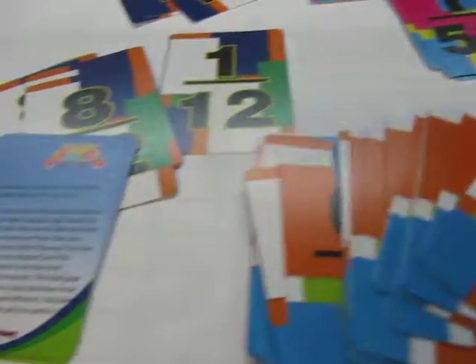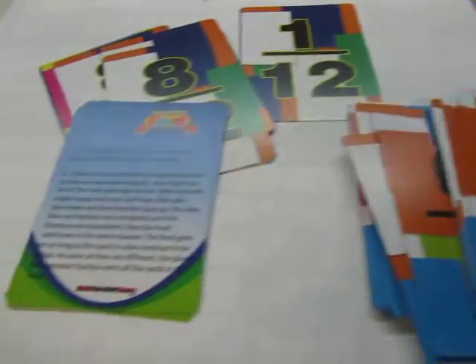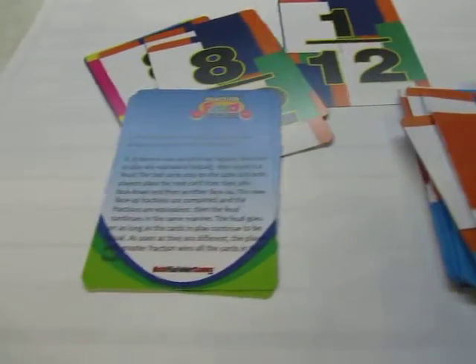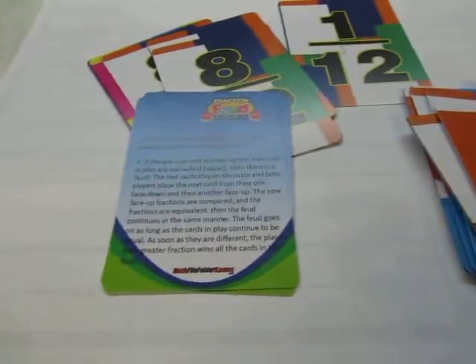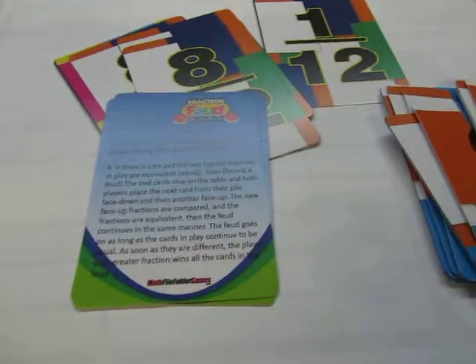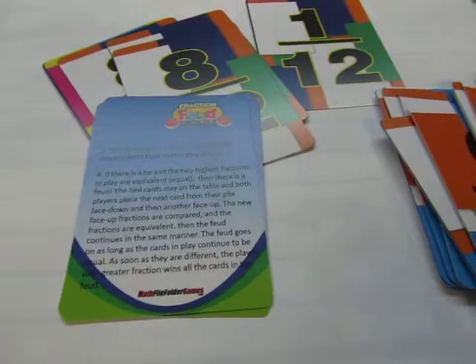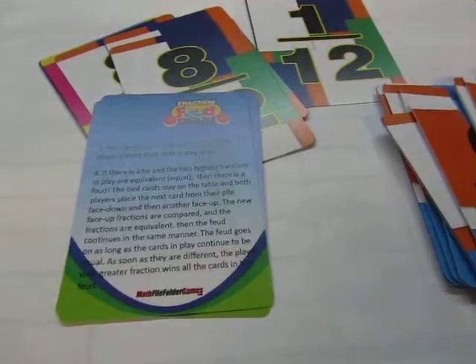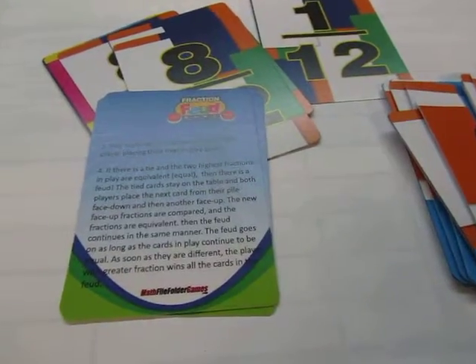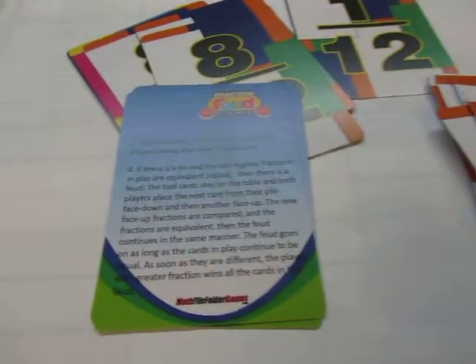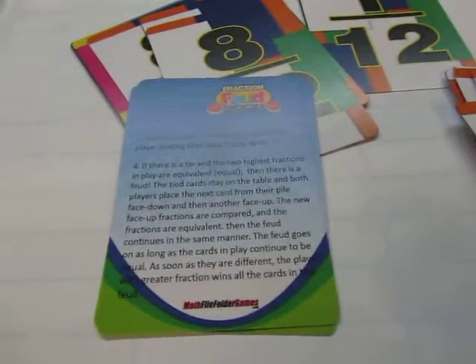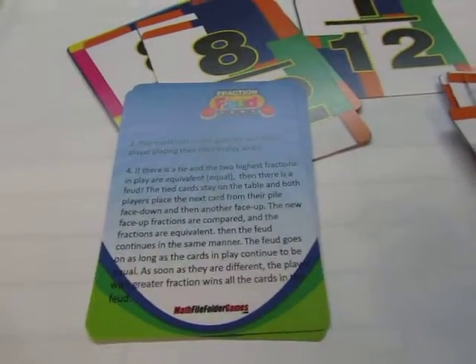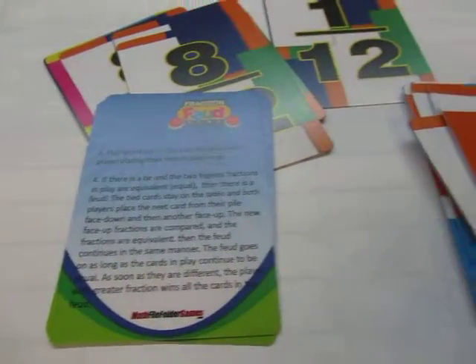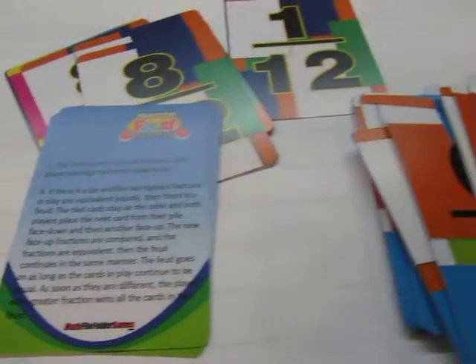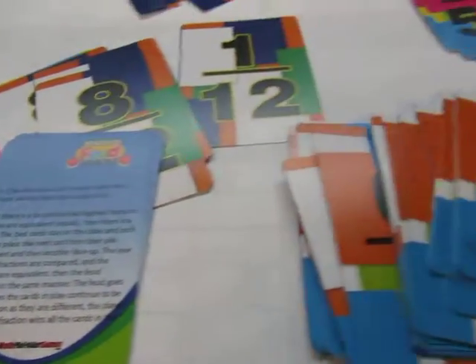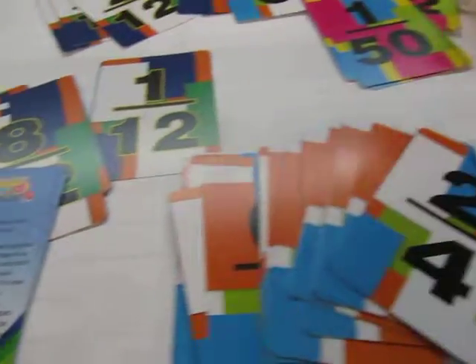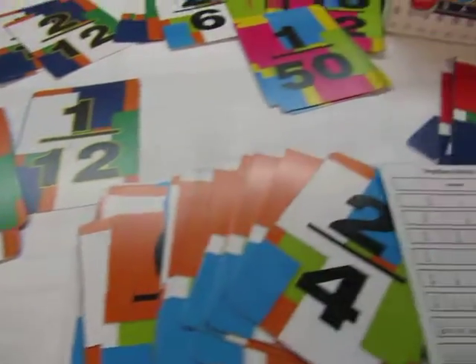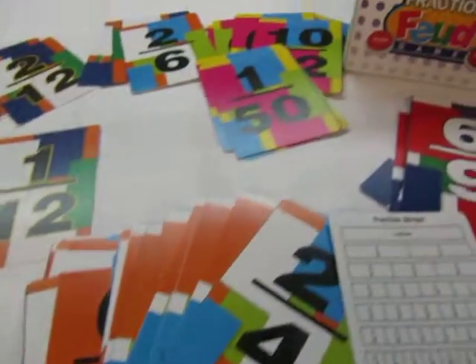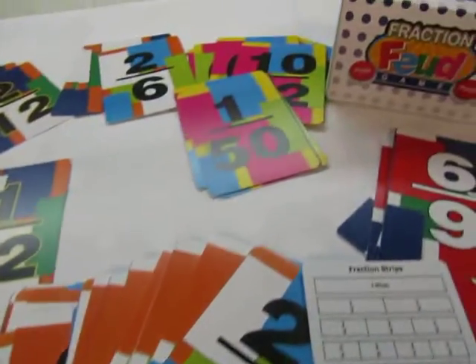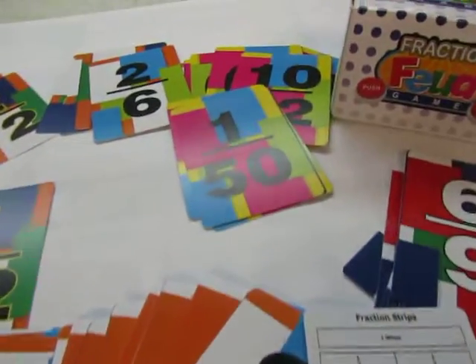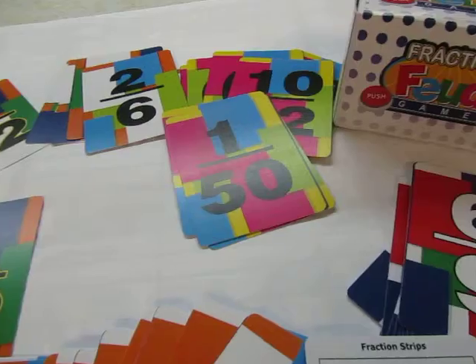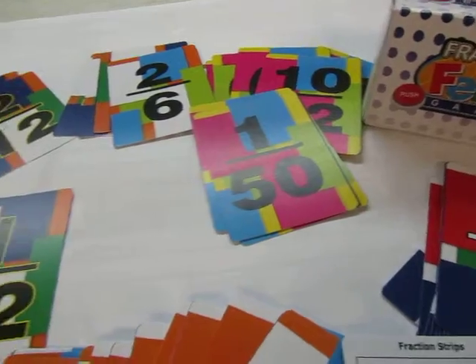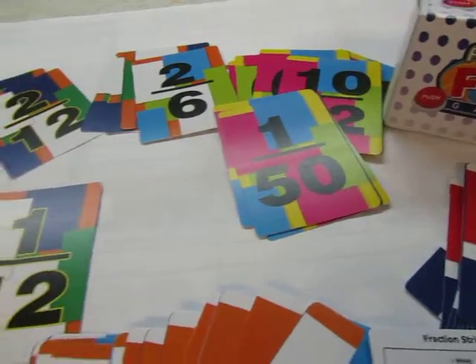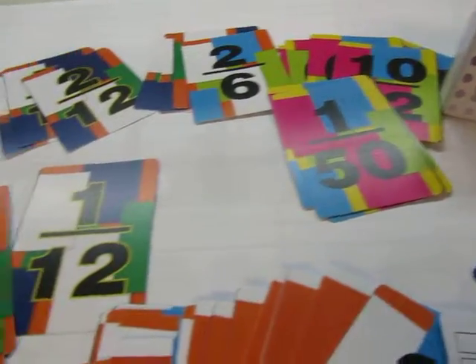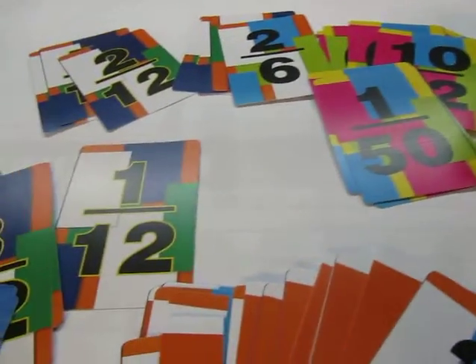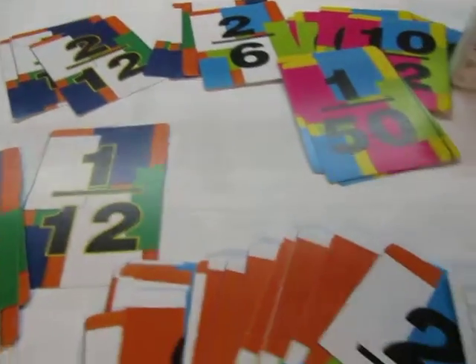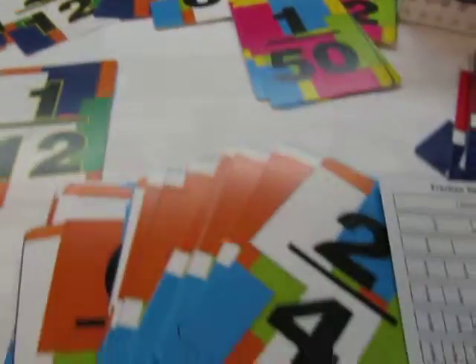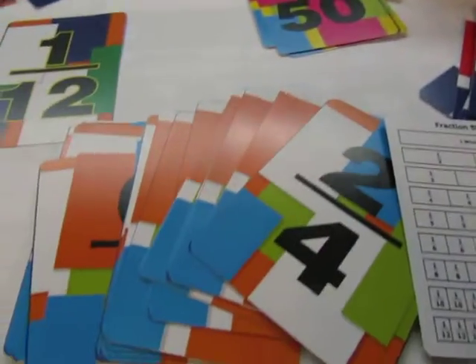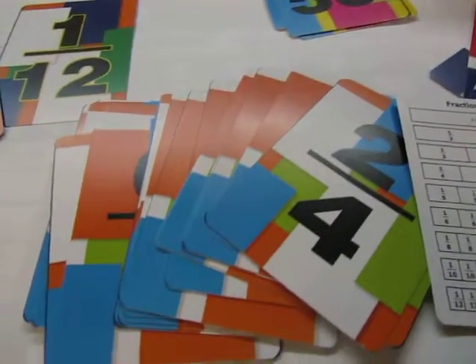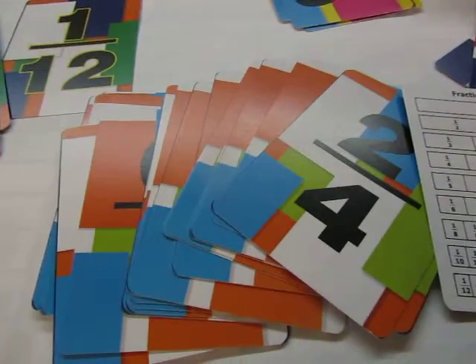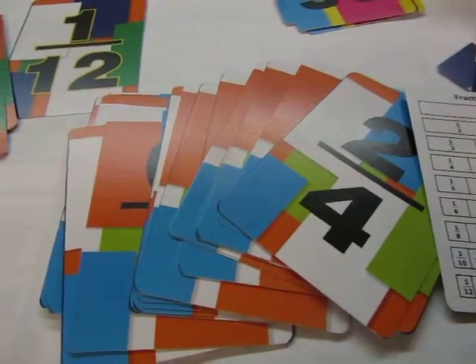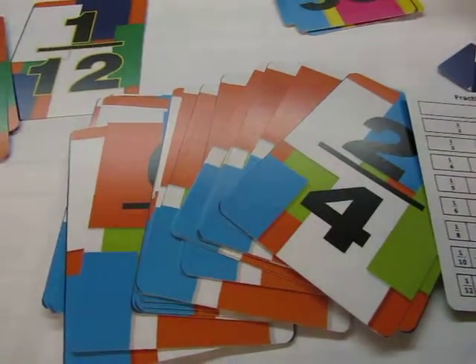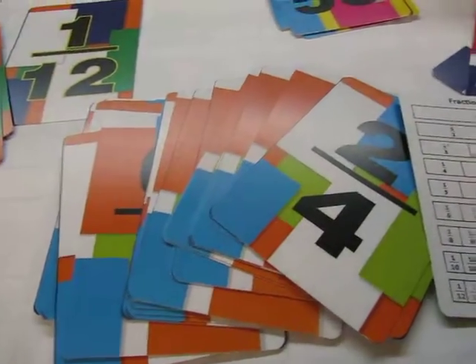In the deck, there are also instructions printed on cards so they can read the instructions. There are bigger numbers, bigger fractions, smaller fractions, and easier fractions.